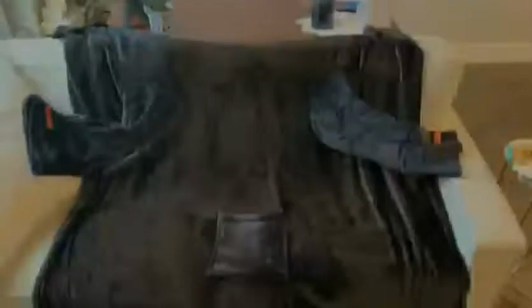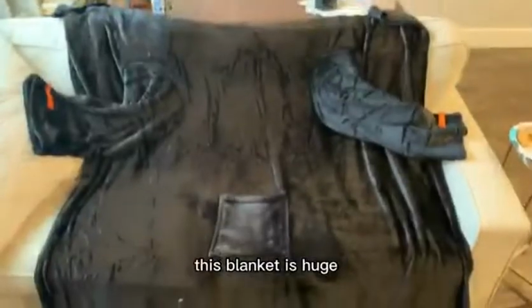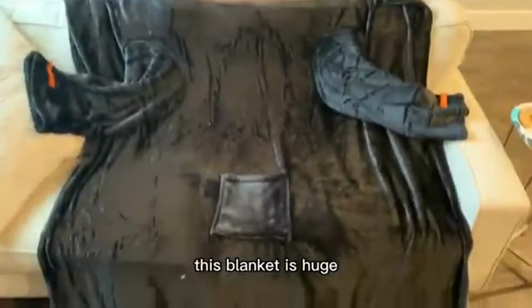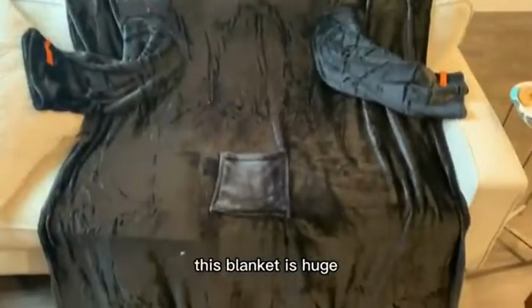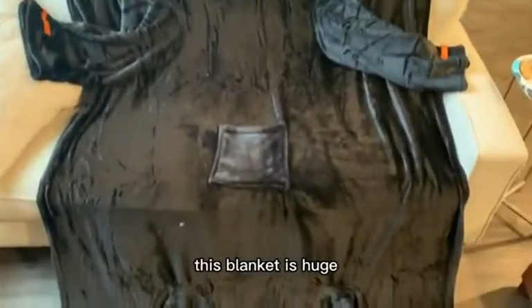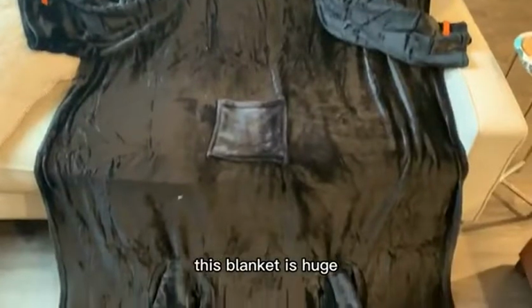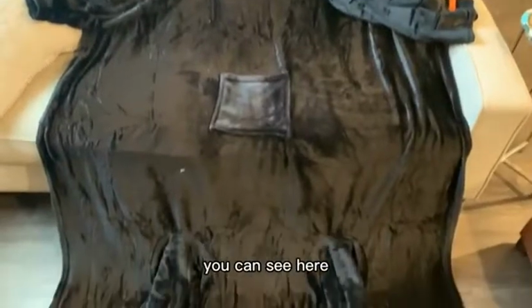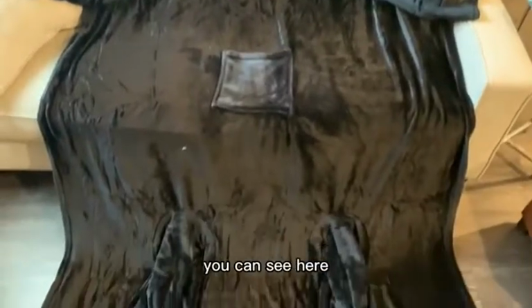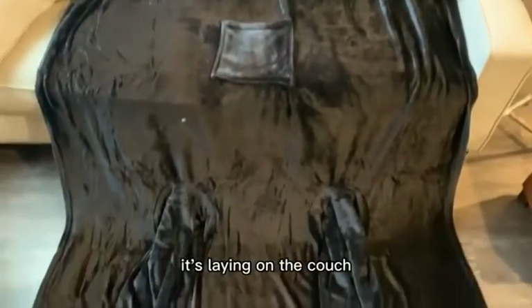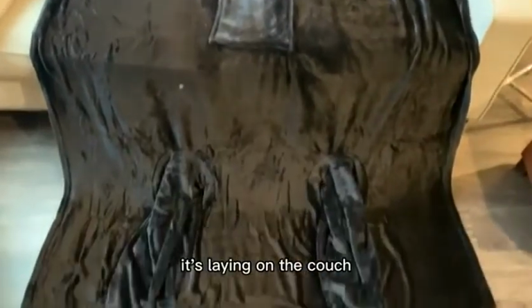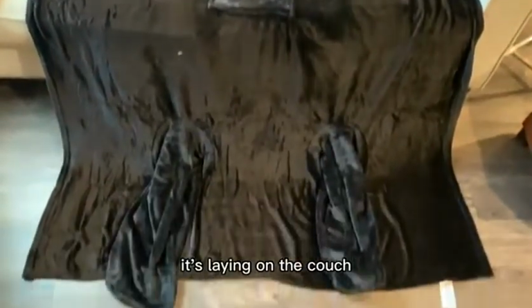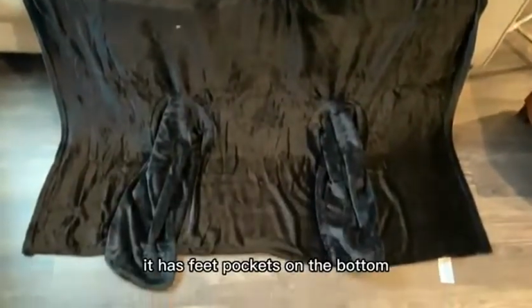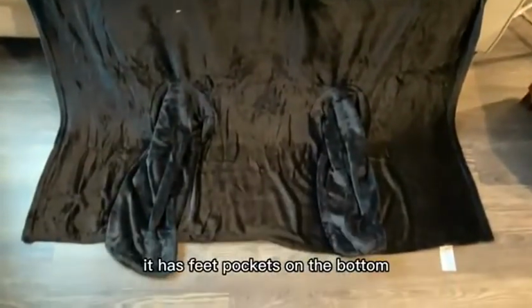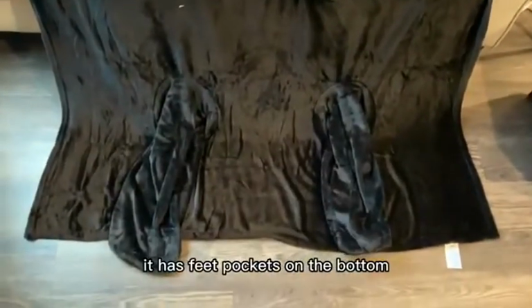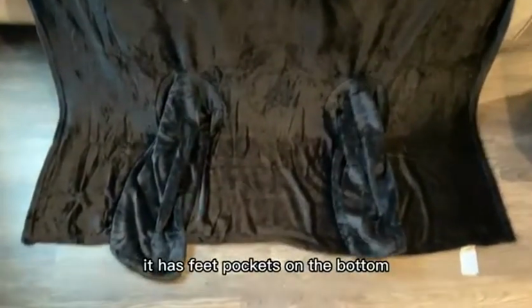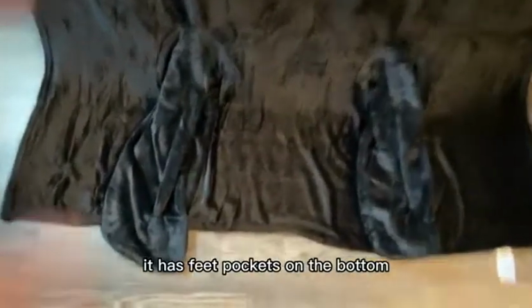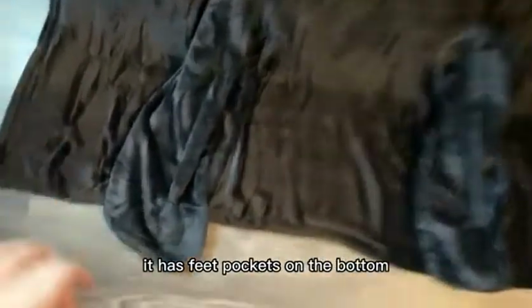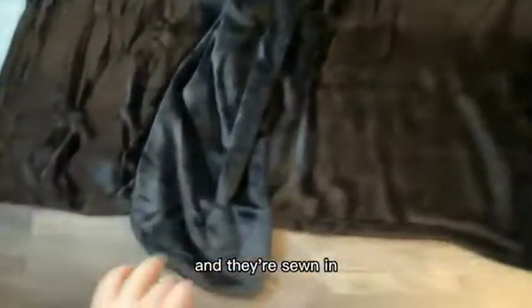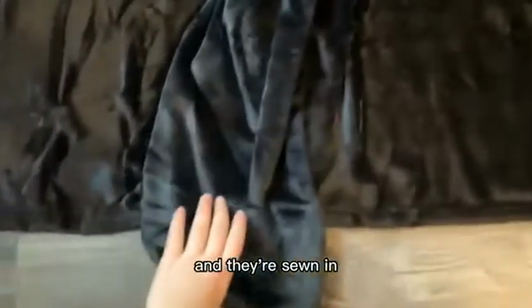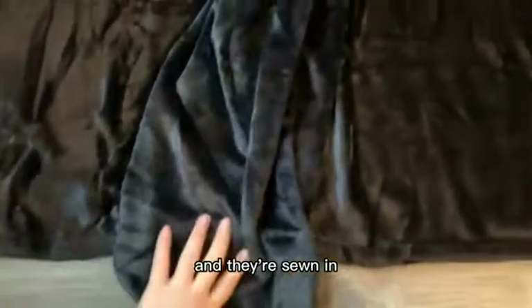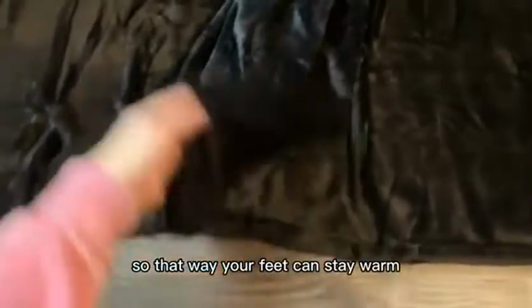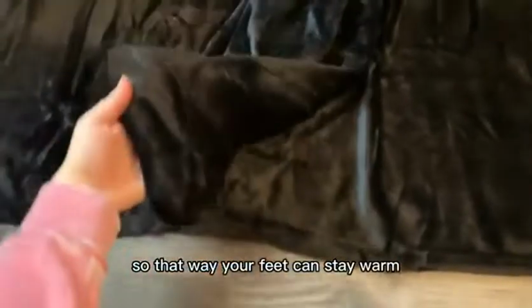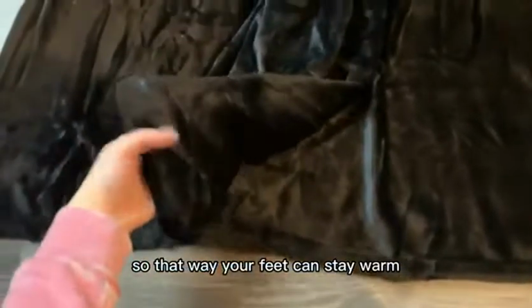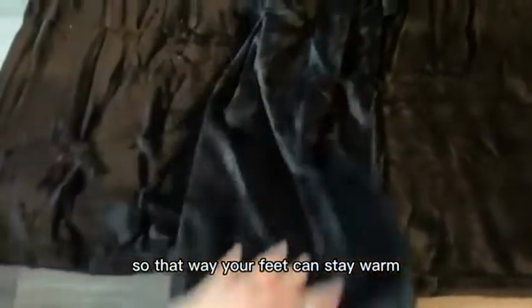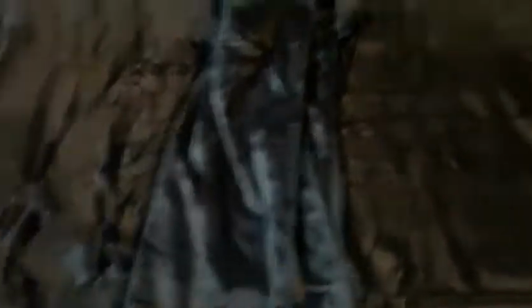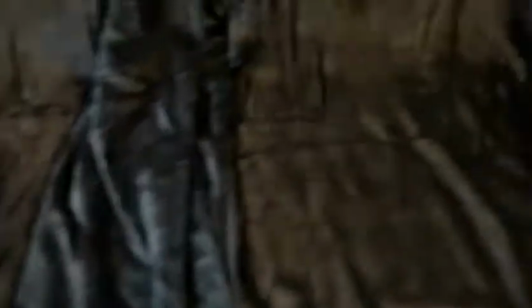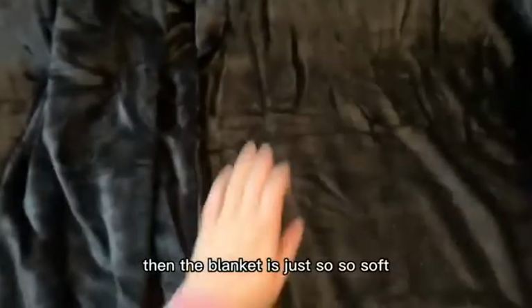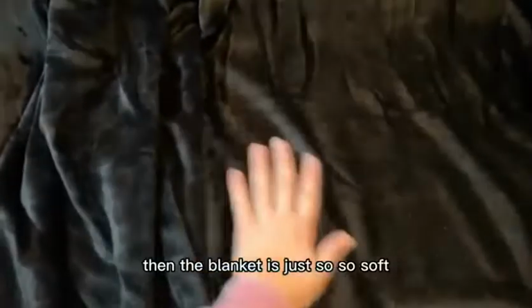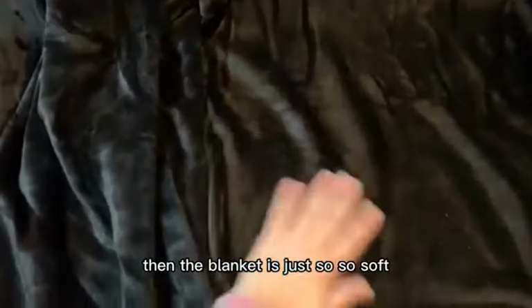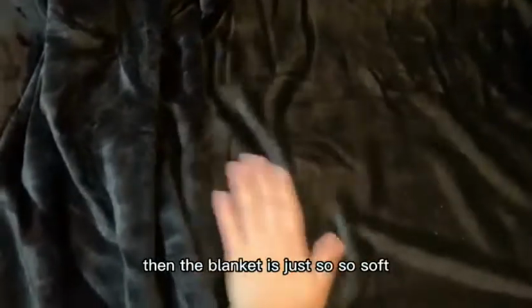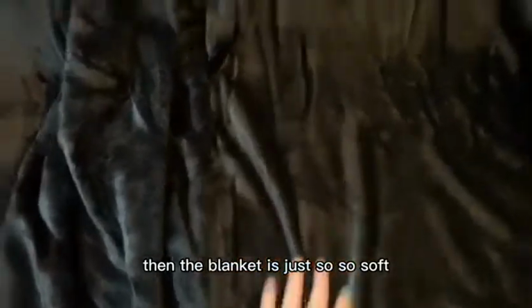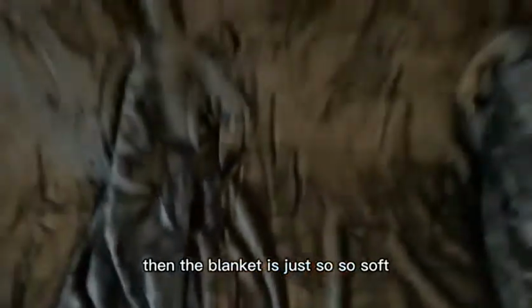This blanket is huge. You can see here it's laying on the couch. It has feet pockets on the bottom and they're sewn in so that your feet can stay warm, and the blanket is just so soft.